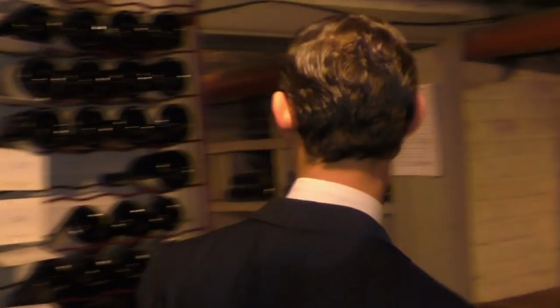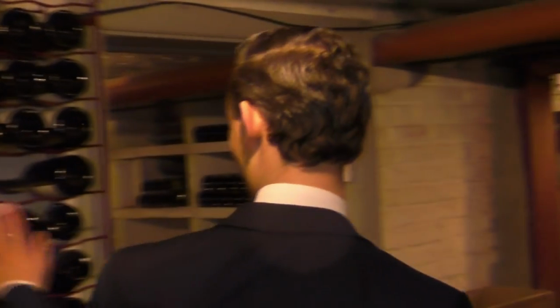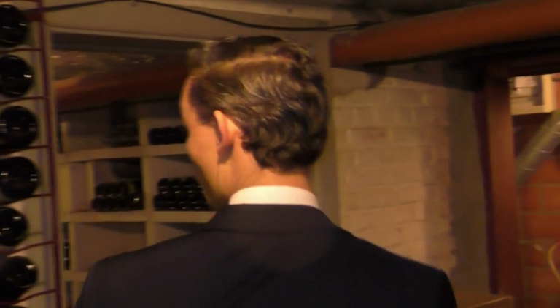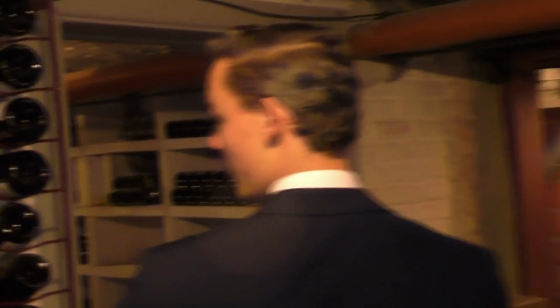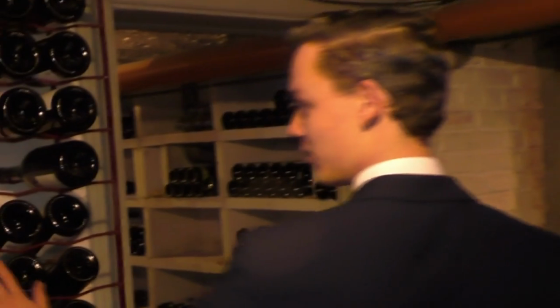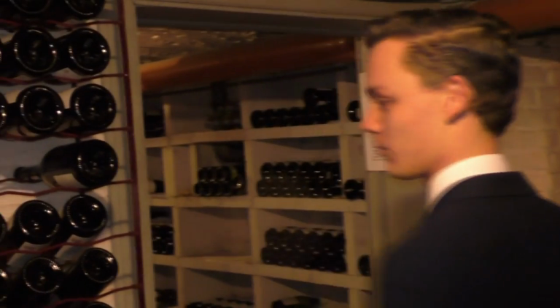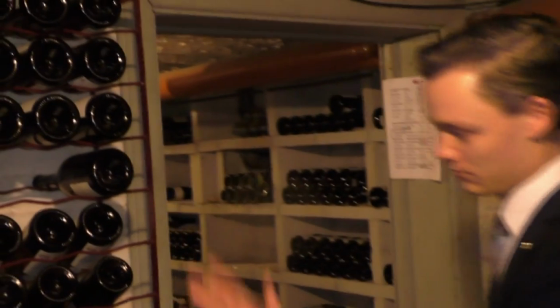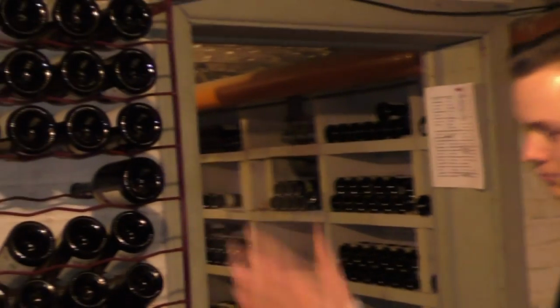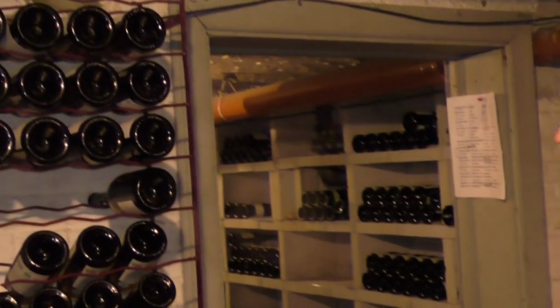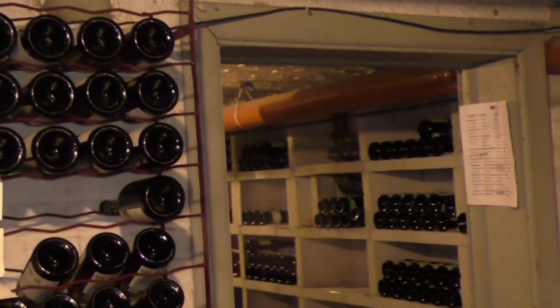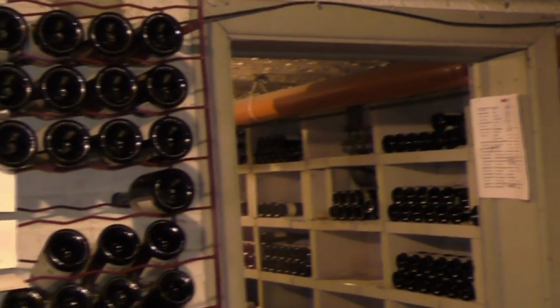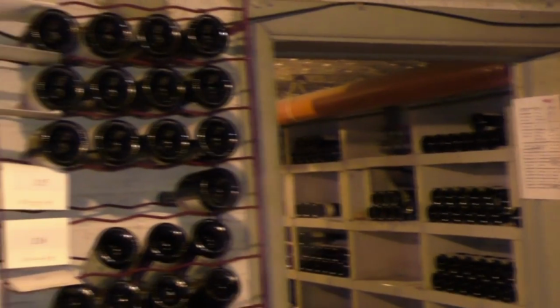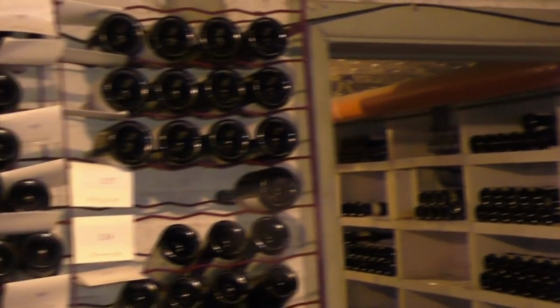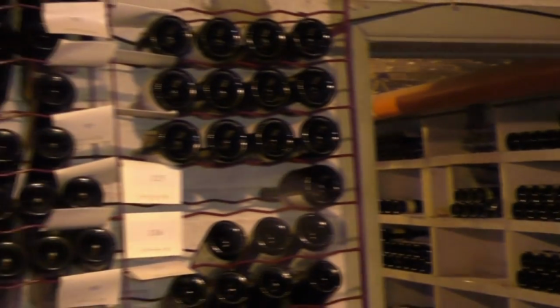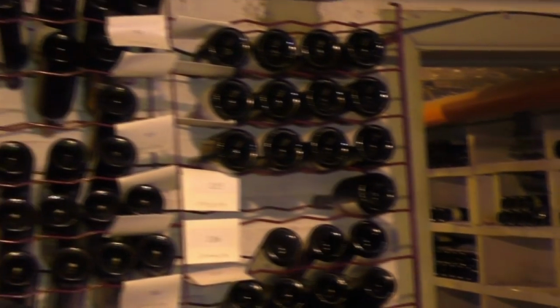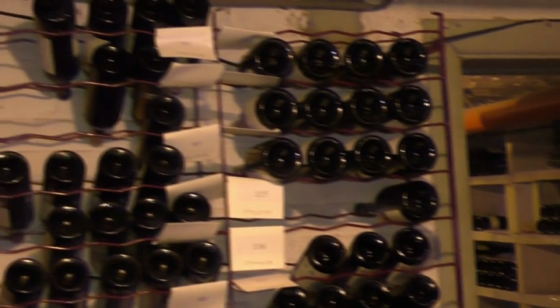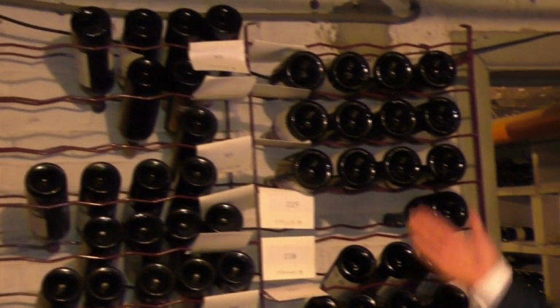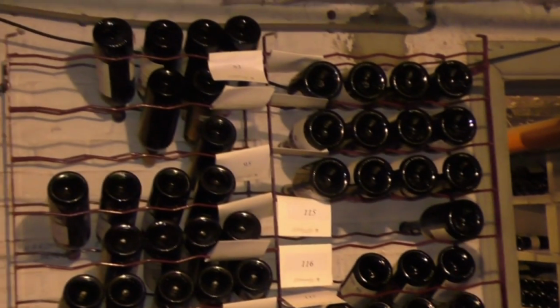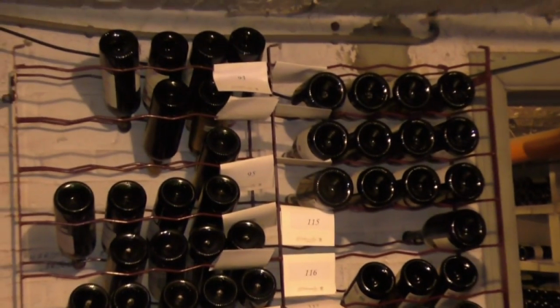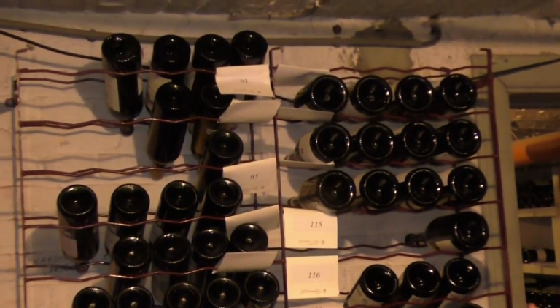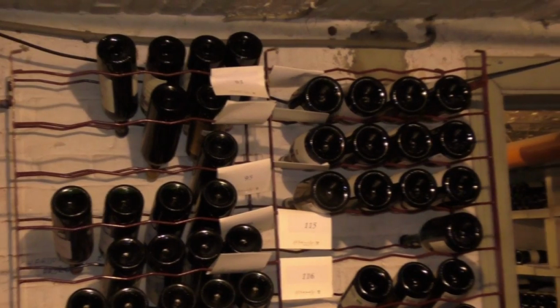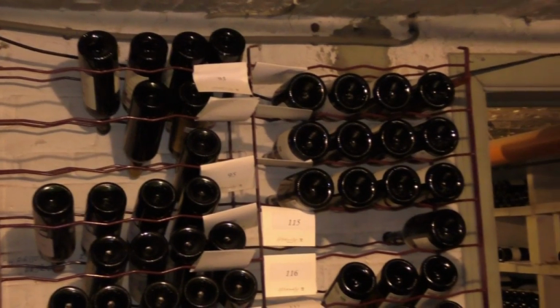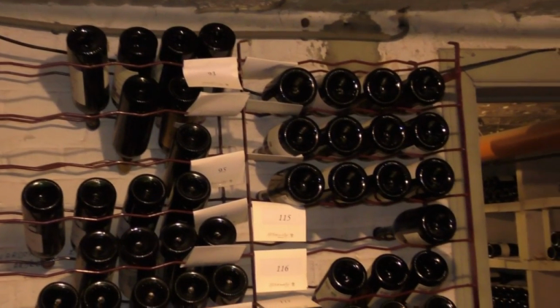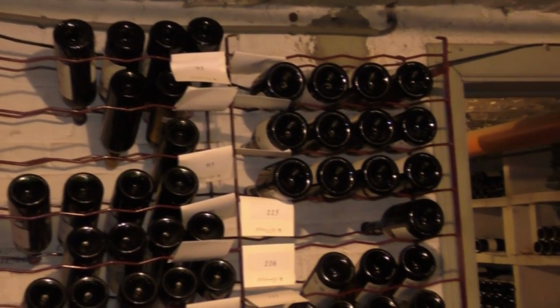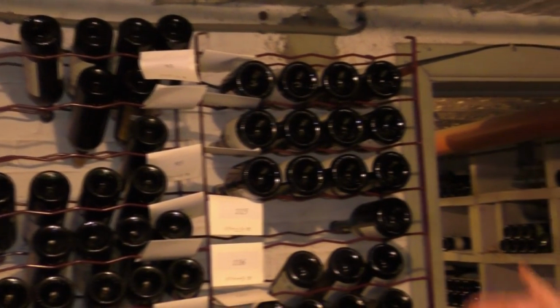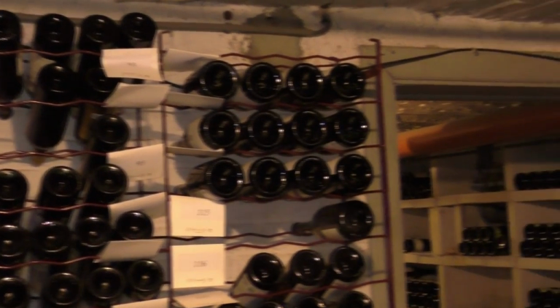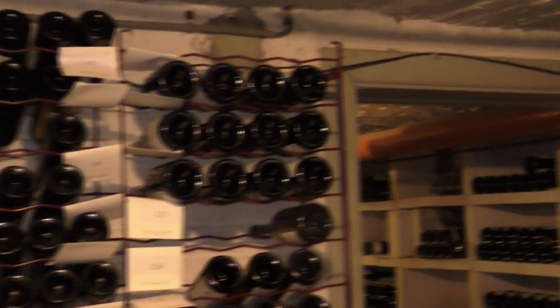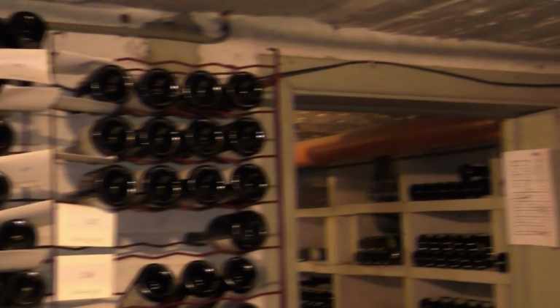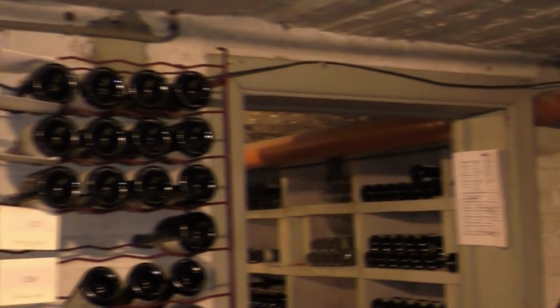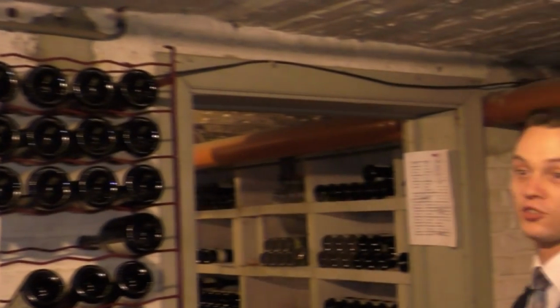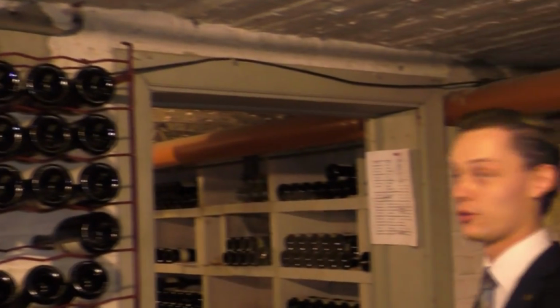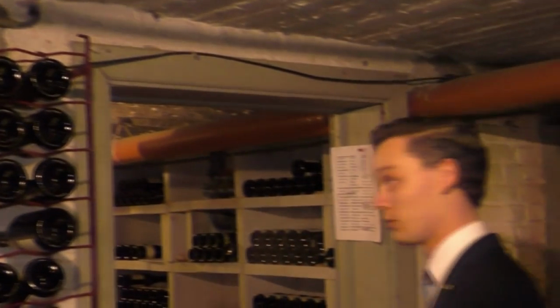We have several red wines here, mainly all Bordeaux's. And those are partly our Grand Crus. We also have some Italian wines here as well.